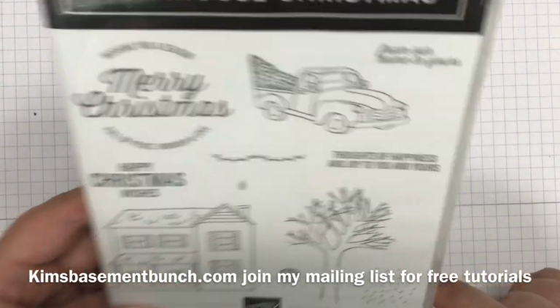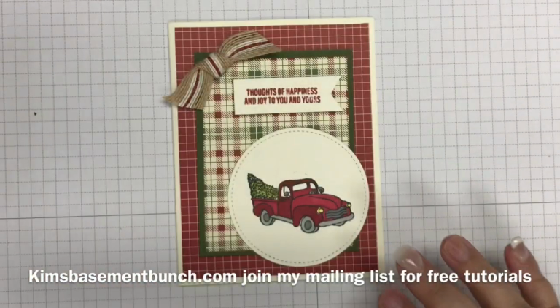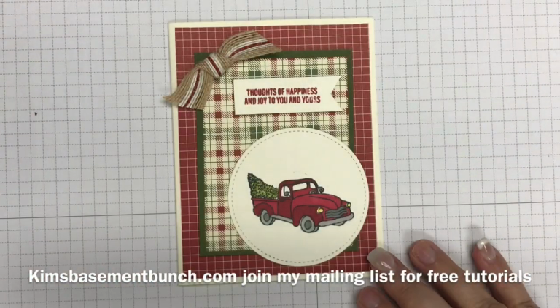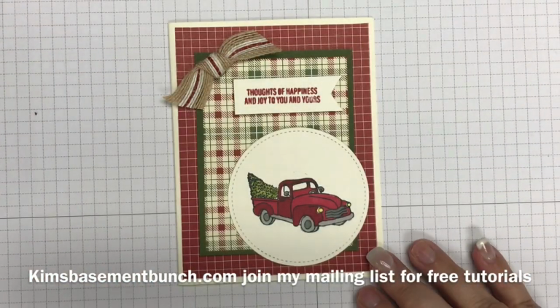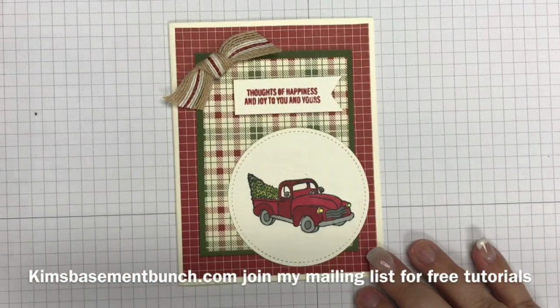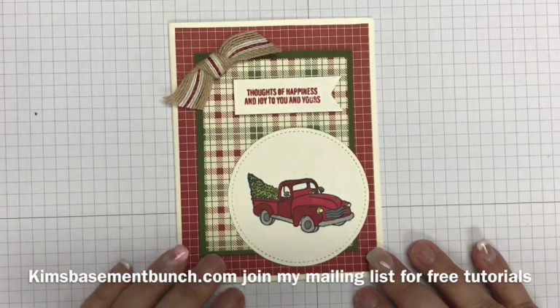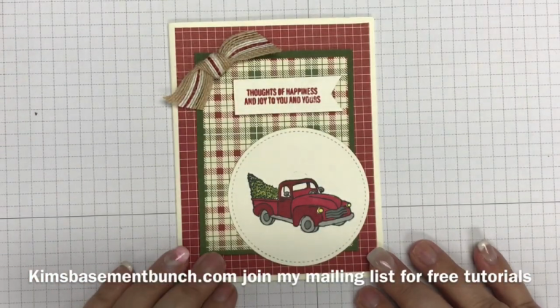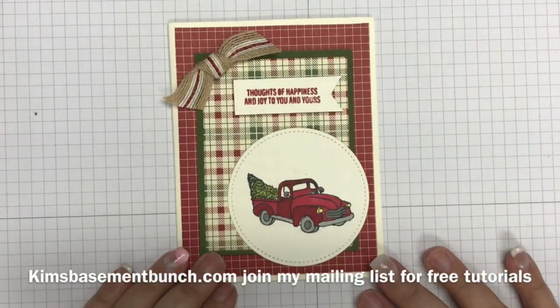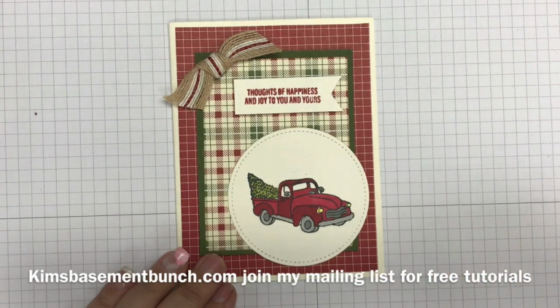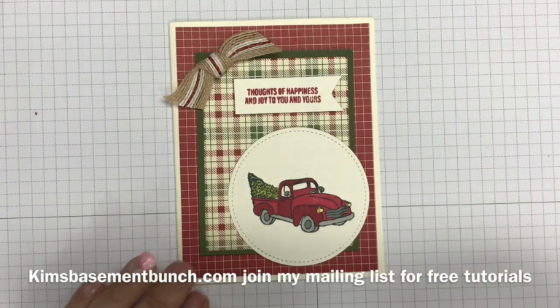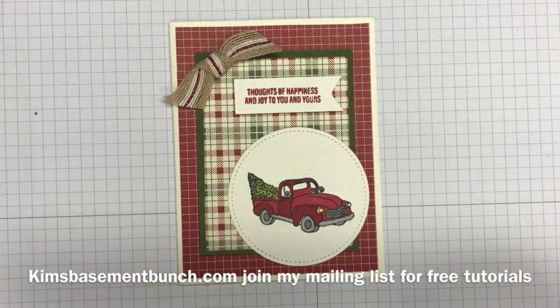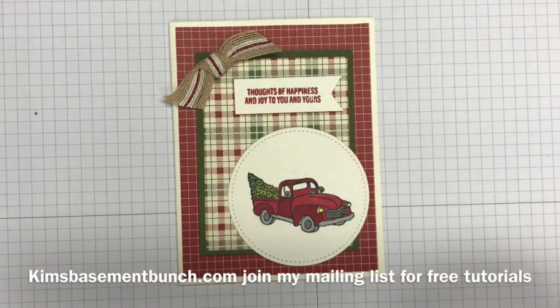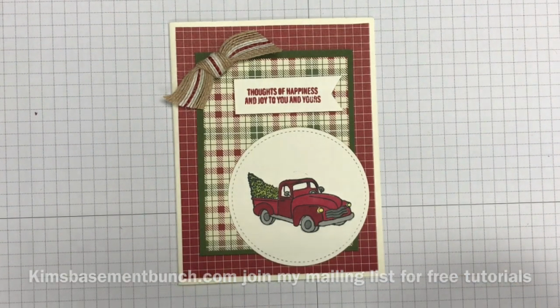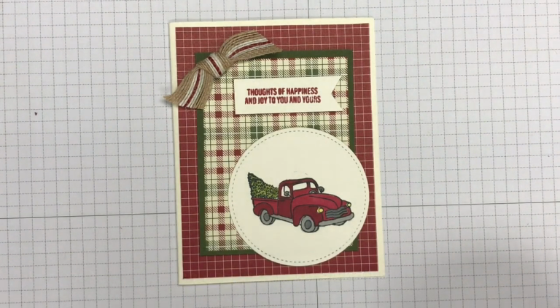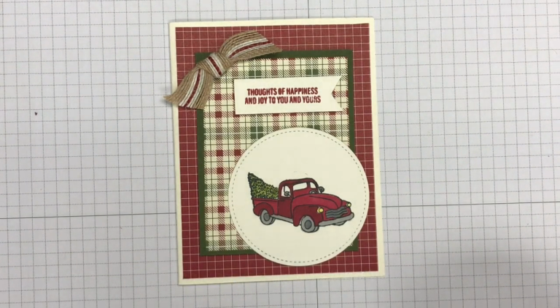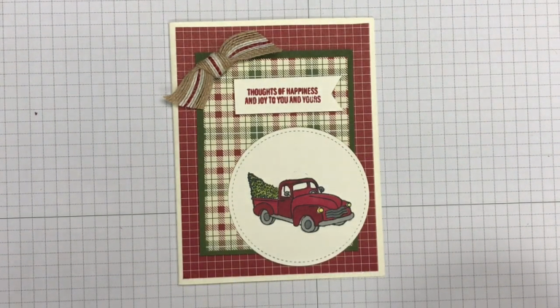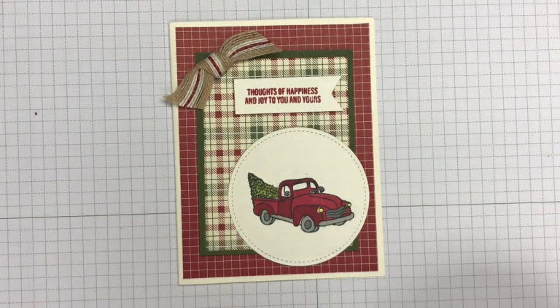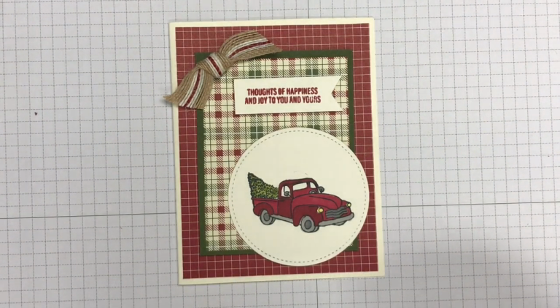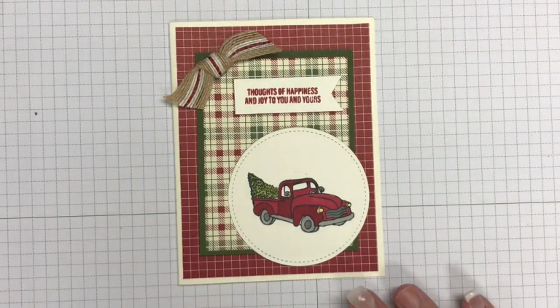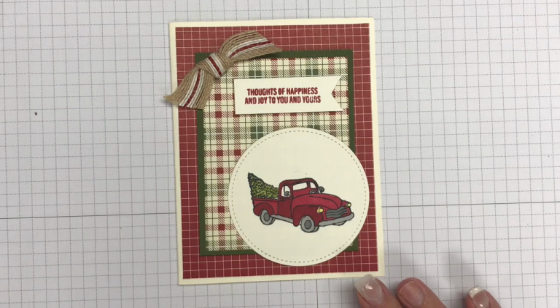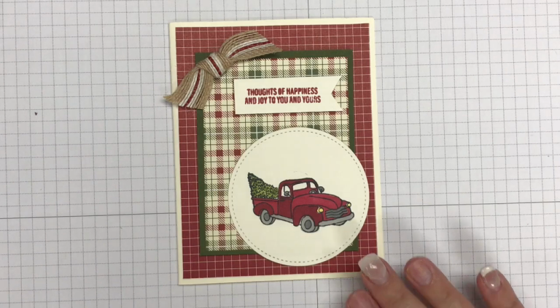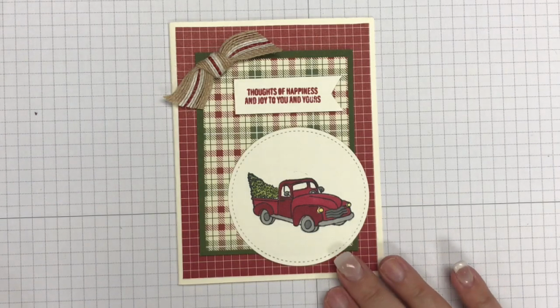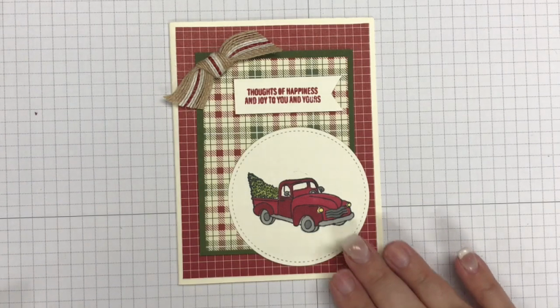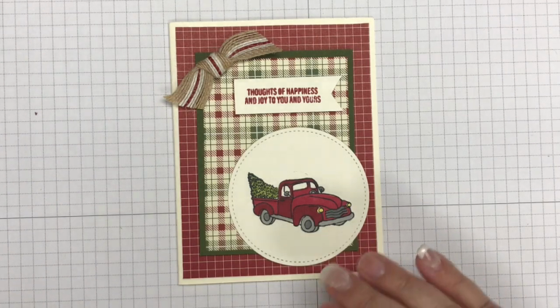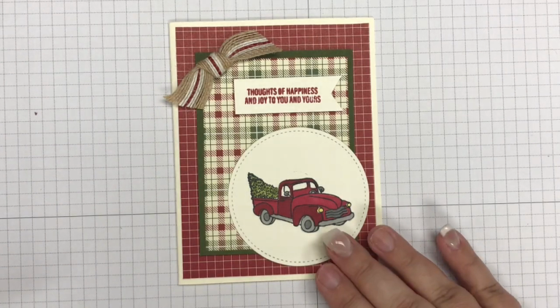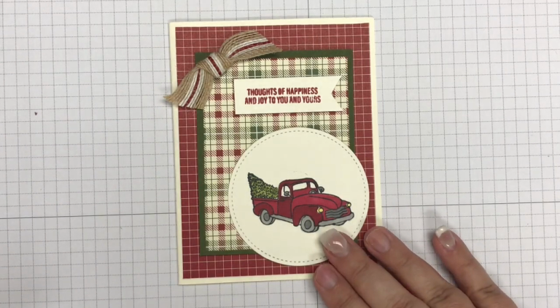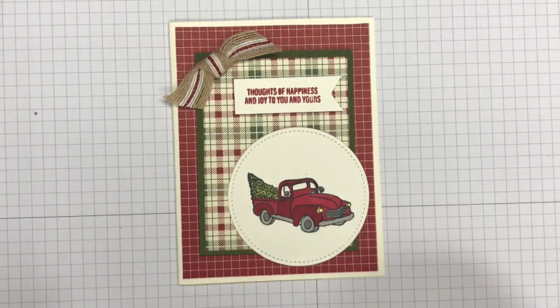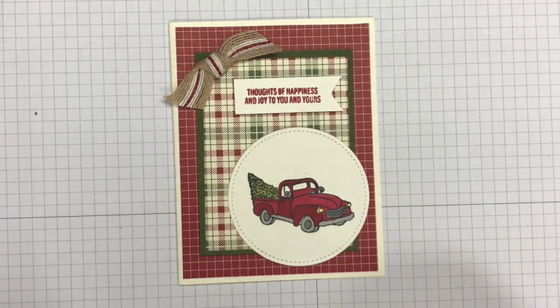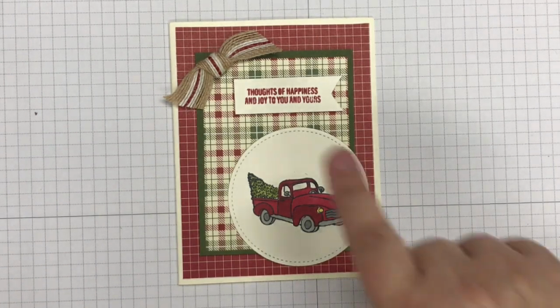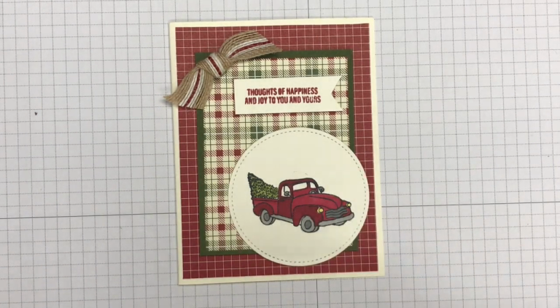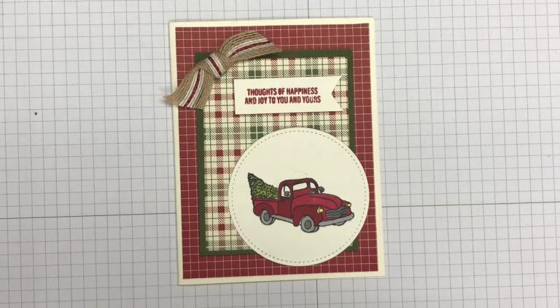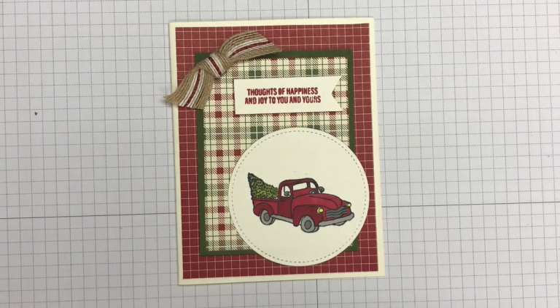I'm going to do my best to get through this video today. I'm suffering from a little bit of a cold, so you can probably tell my voice is a little different. But I loved this card and I also want to share with you how to use some of the blends to do some coloring on this card.